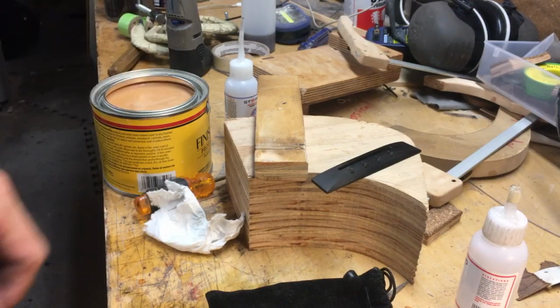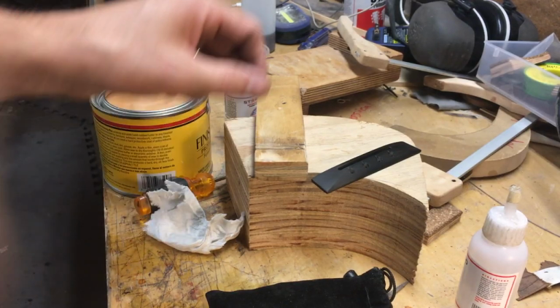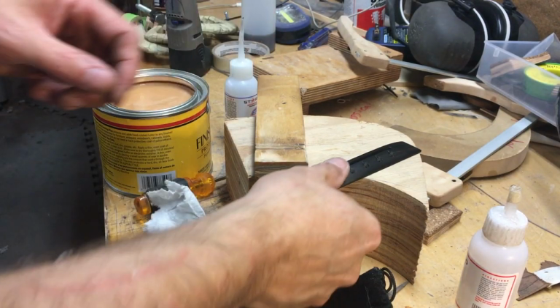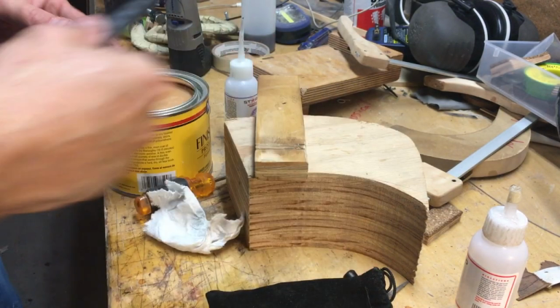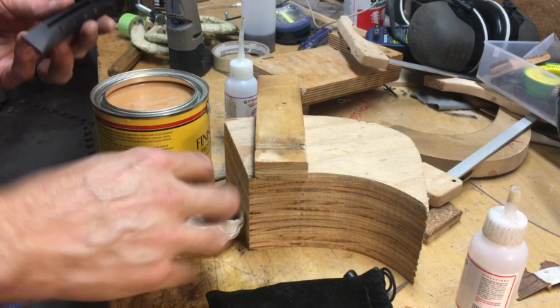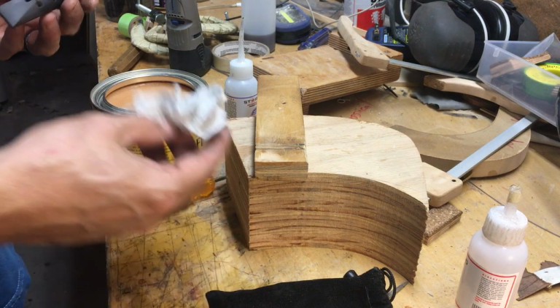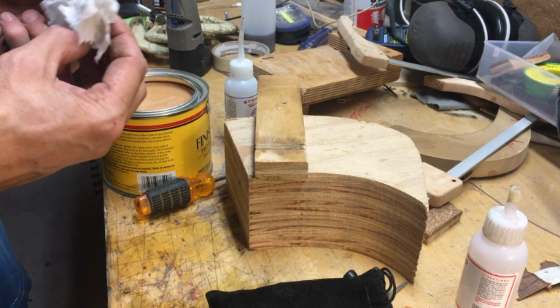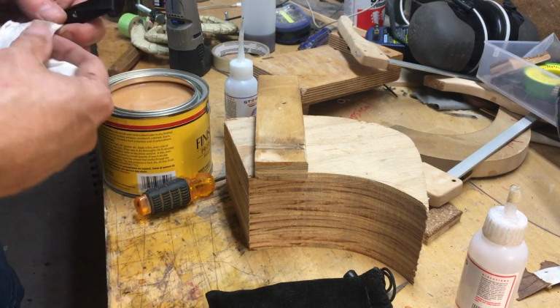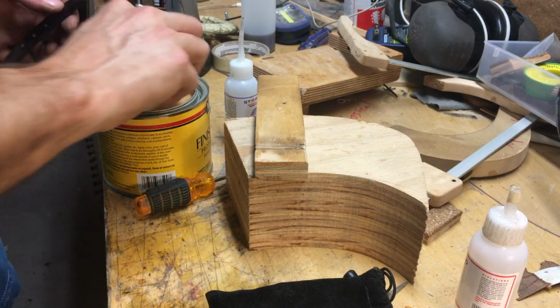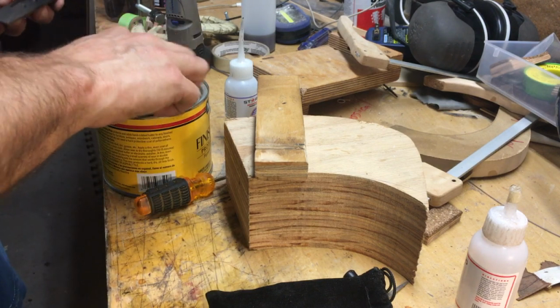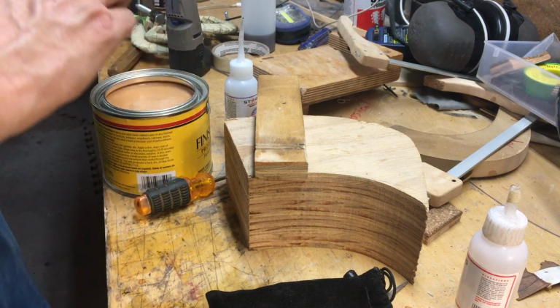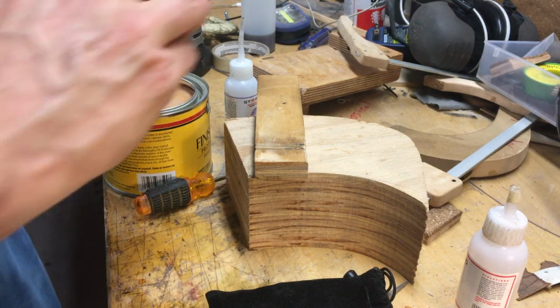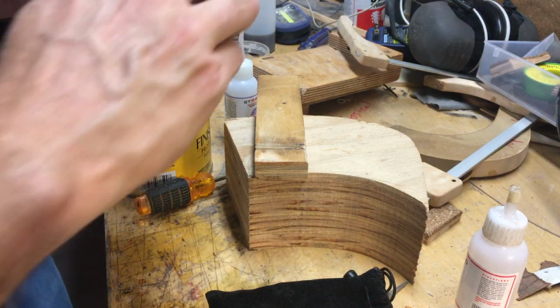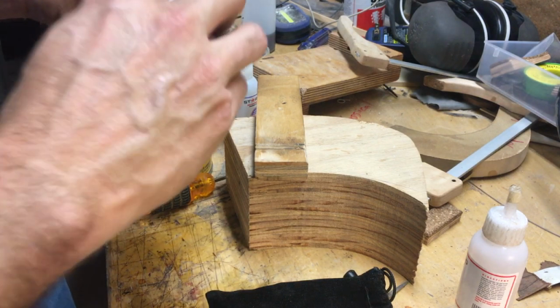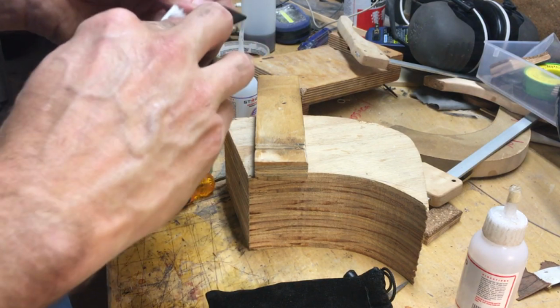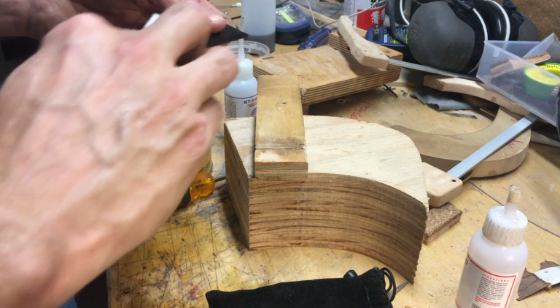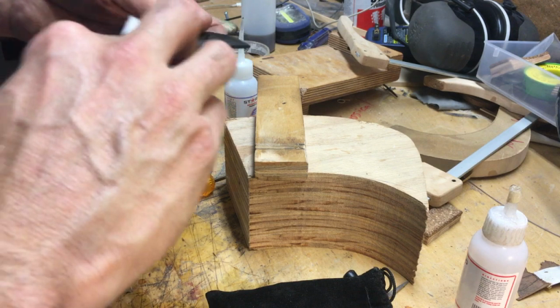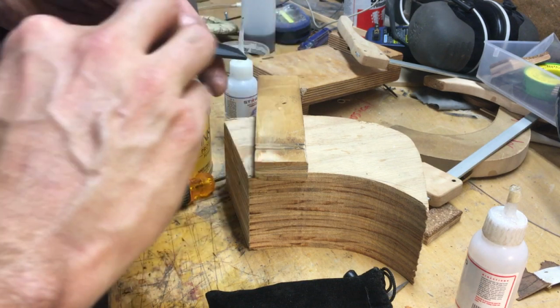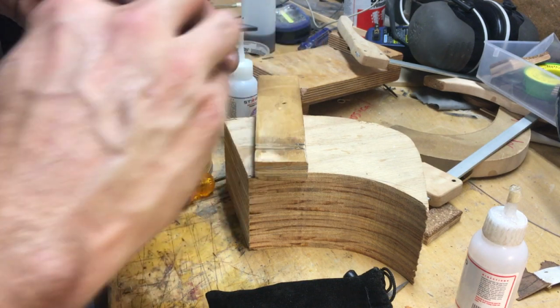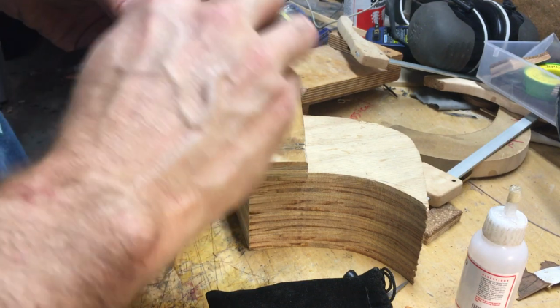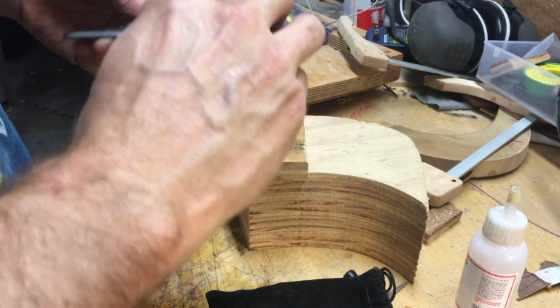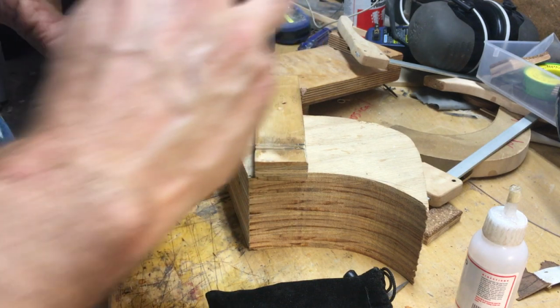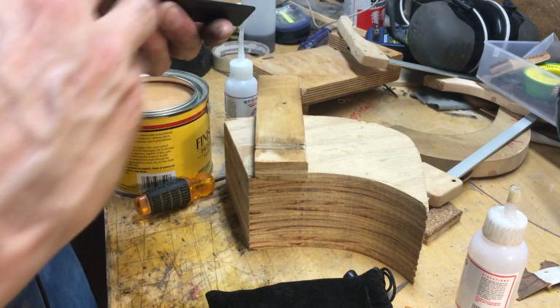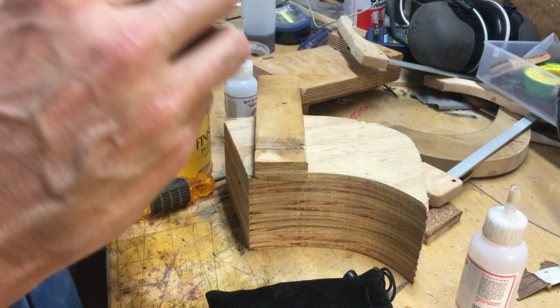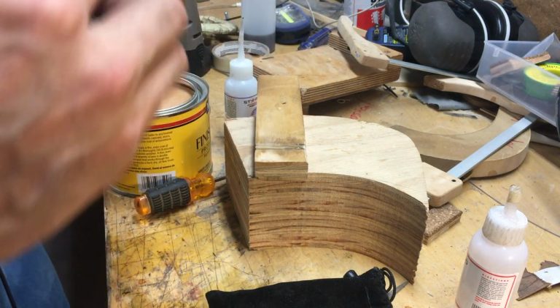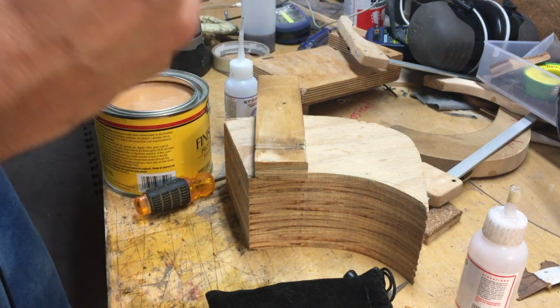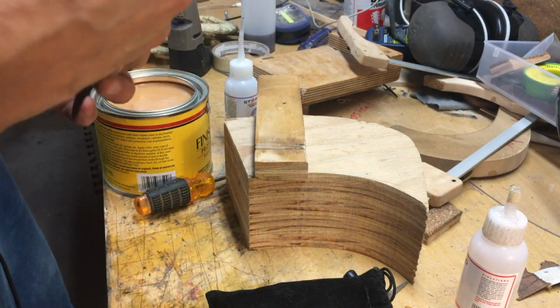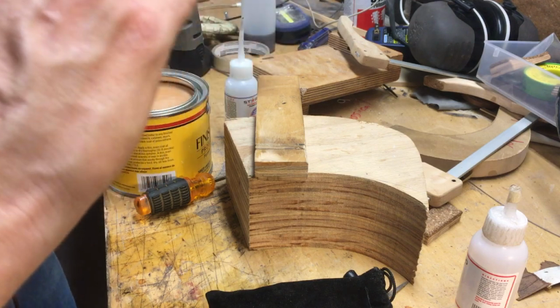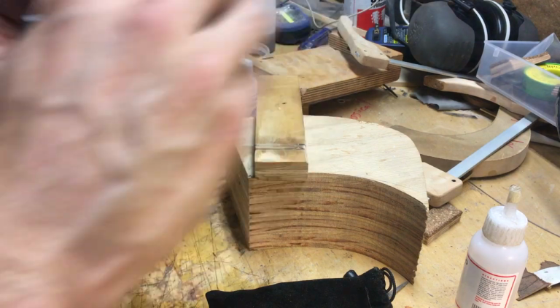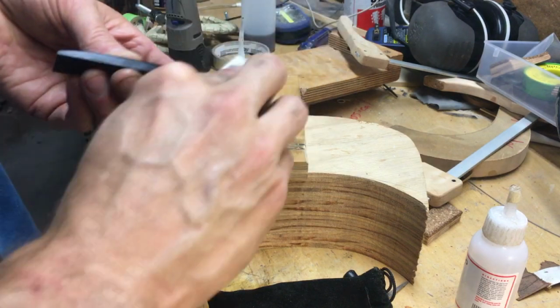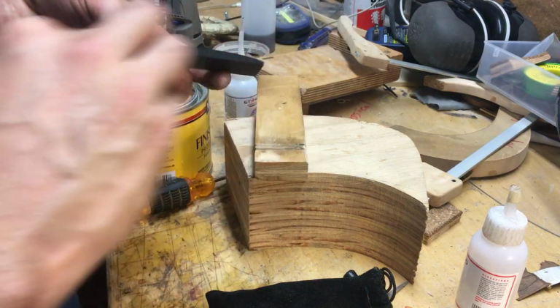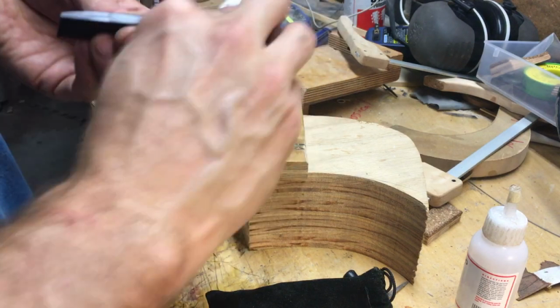I've sanded to 600, now I'm just putting on some wax. Sometimes I use renaissance wax, sometimes this other stuff — whatever is closest. They do the same thing so it doesn't matter.